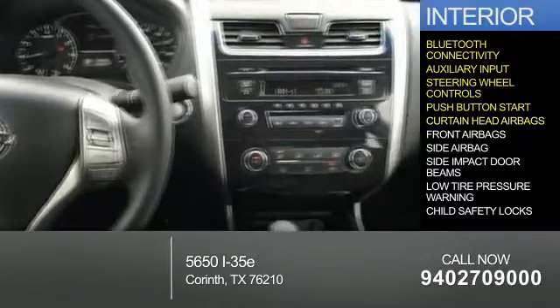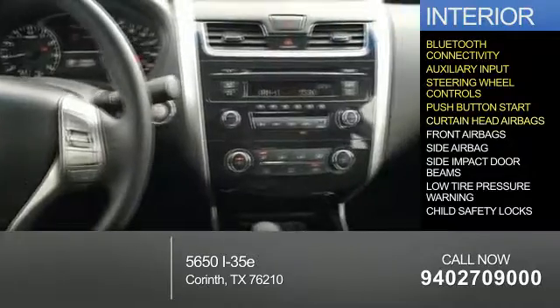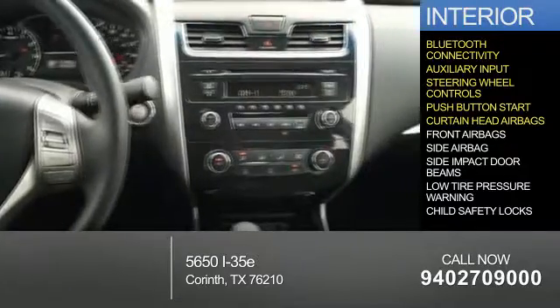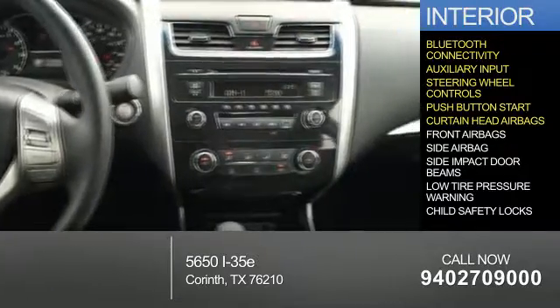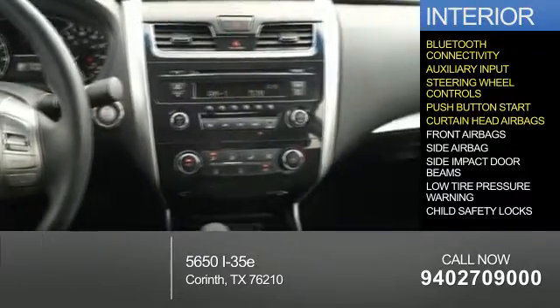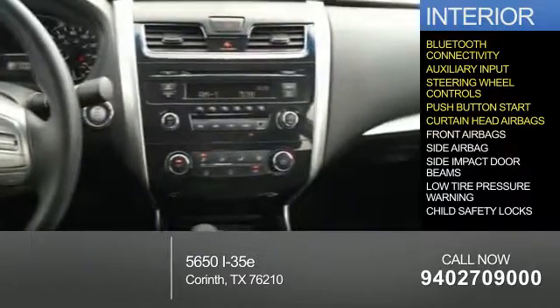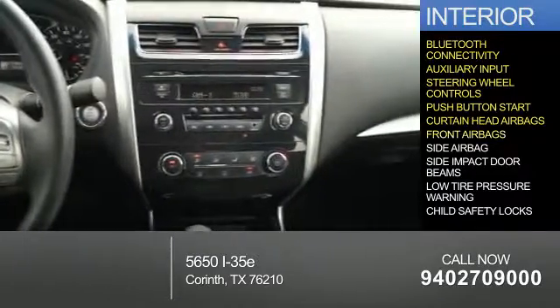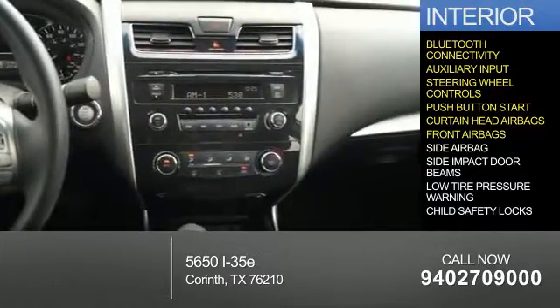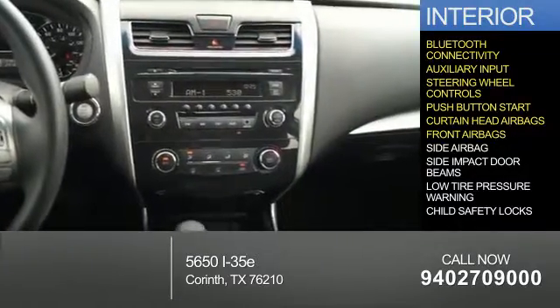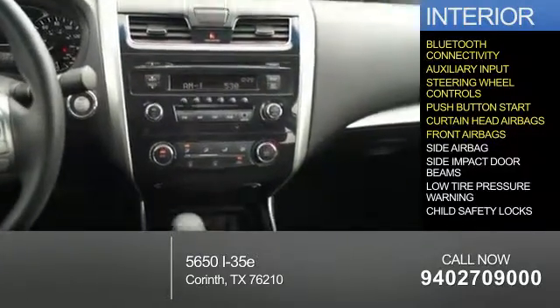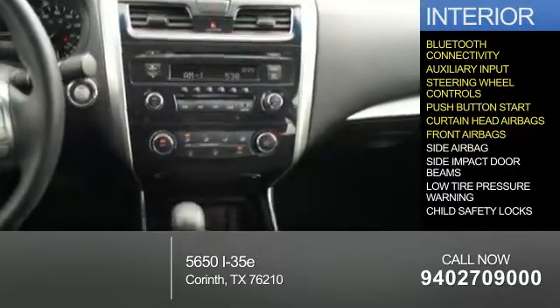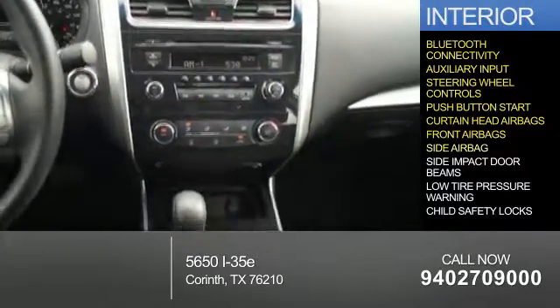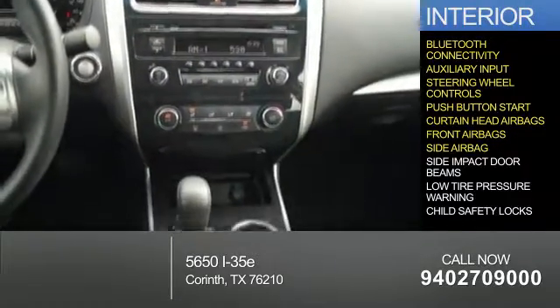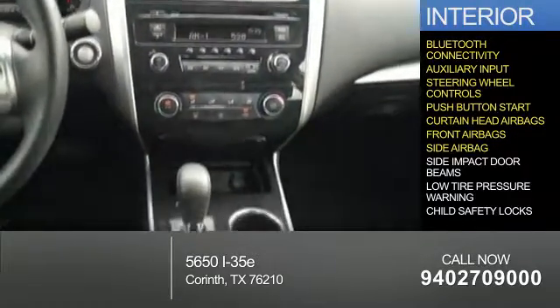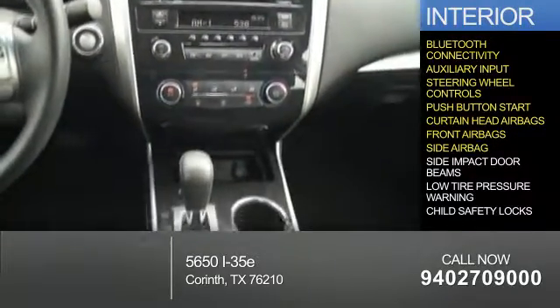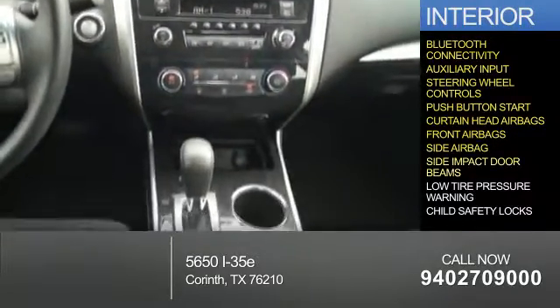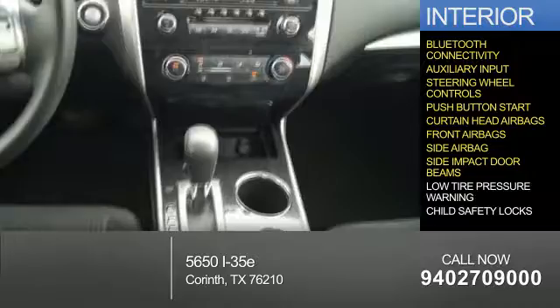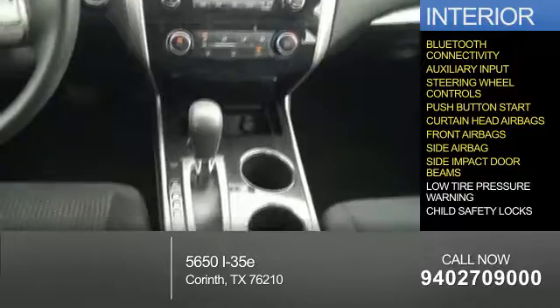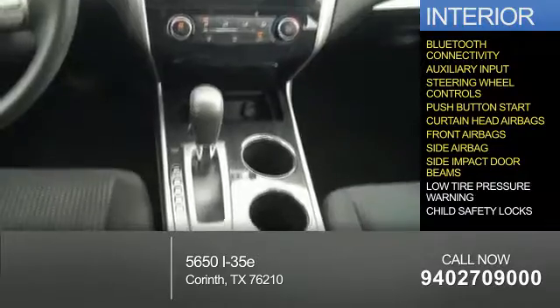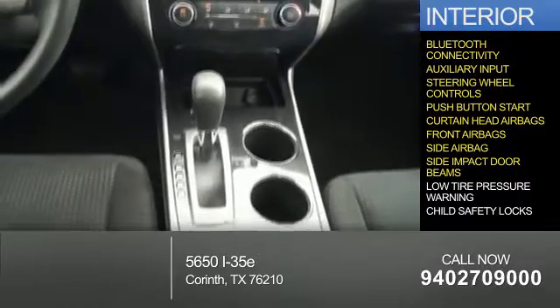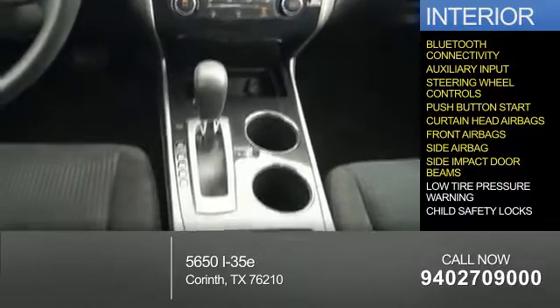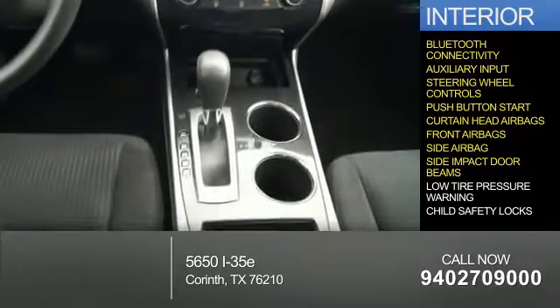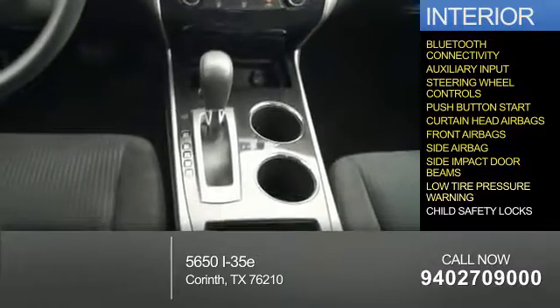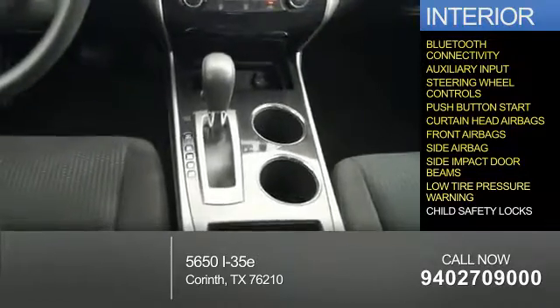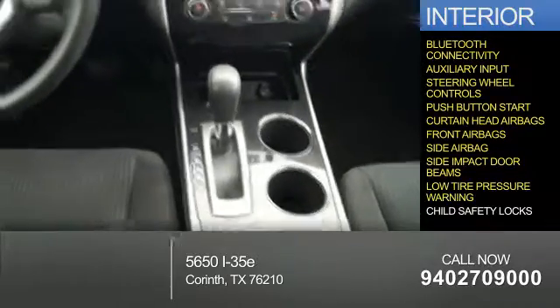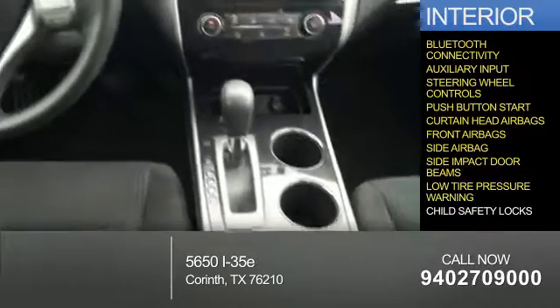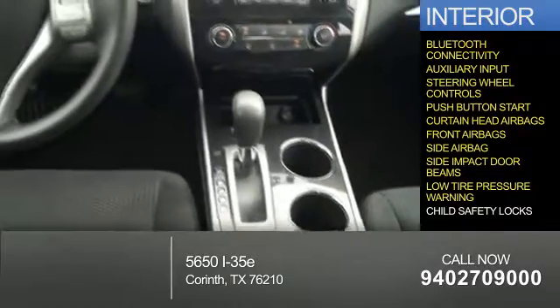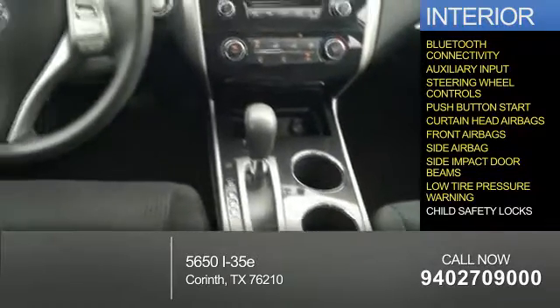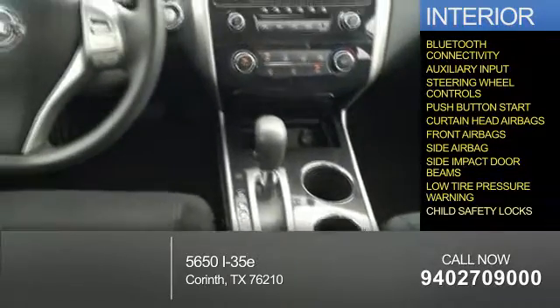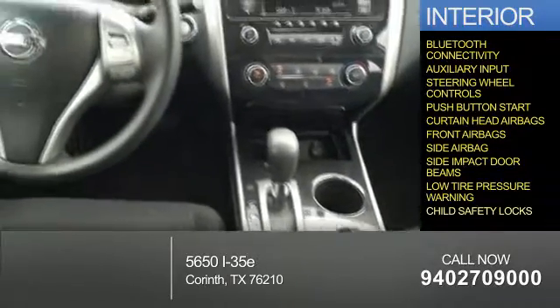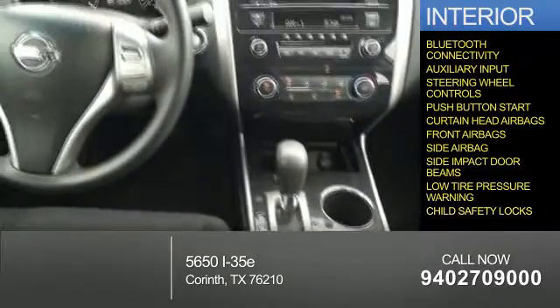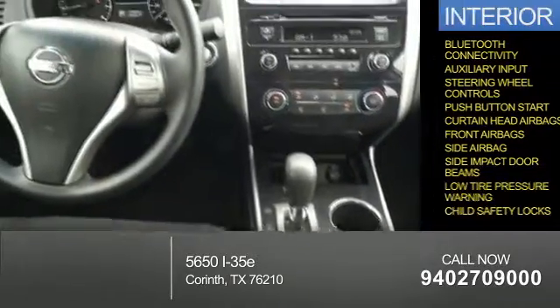Safety features include curtain head airbags, front airbags, side airbags, side impact door beams, low tire pressure warning, and child safety locks.